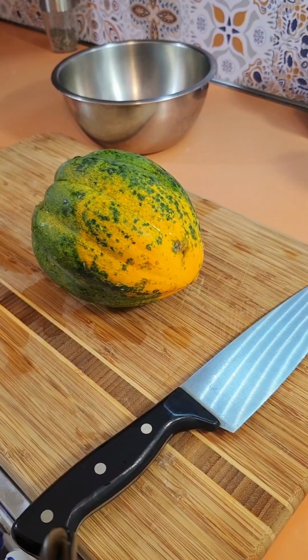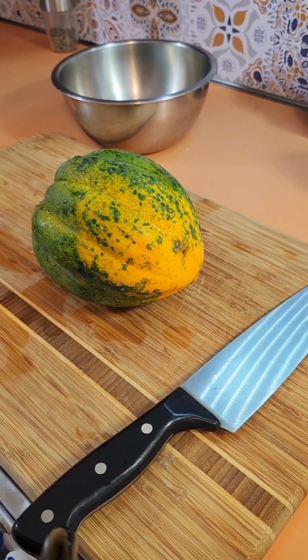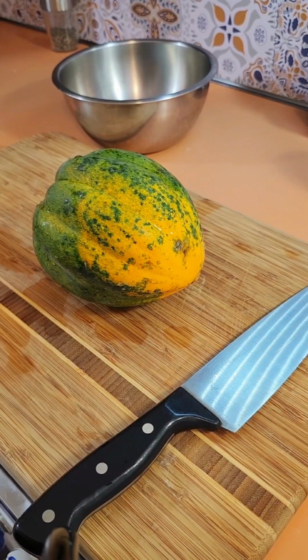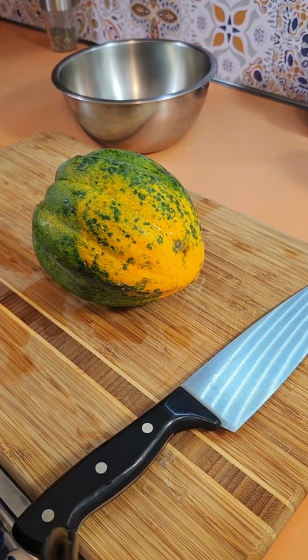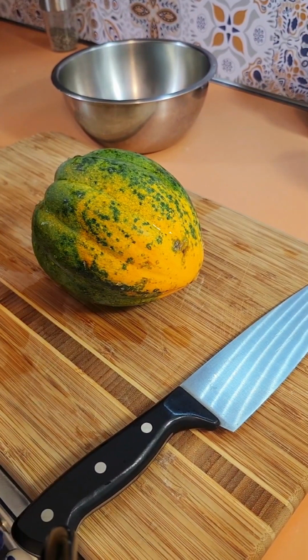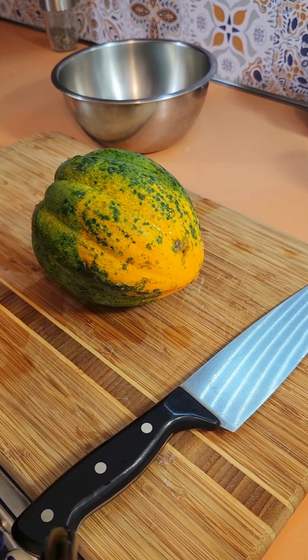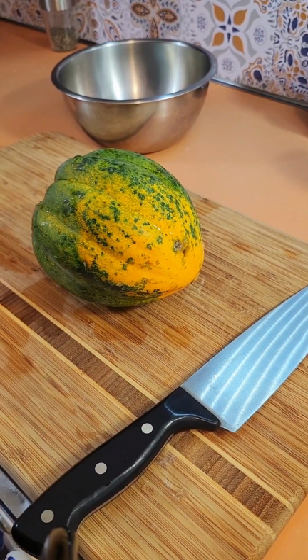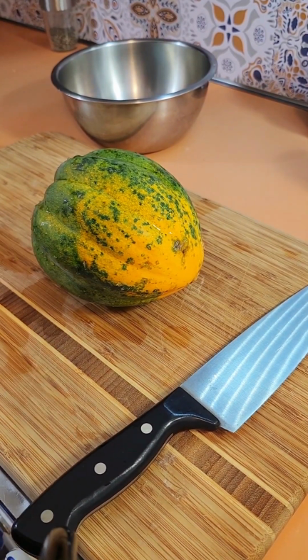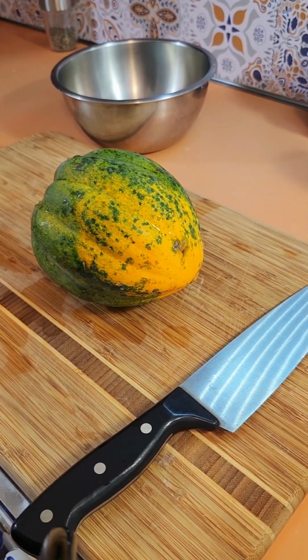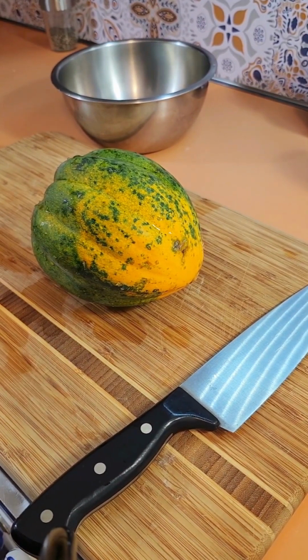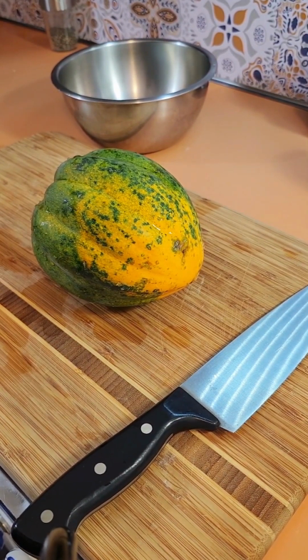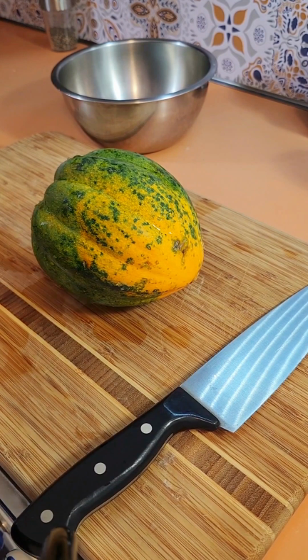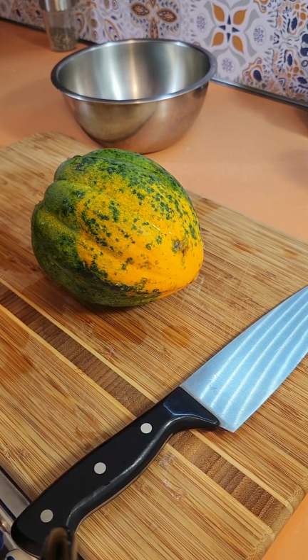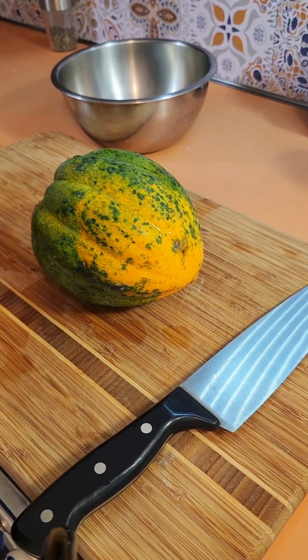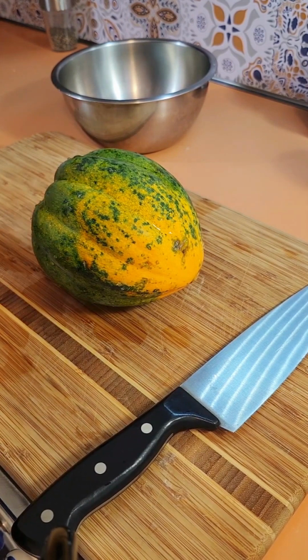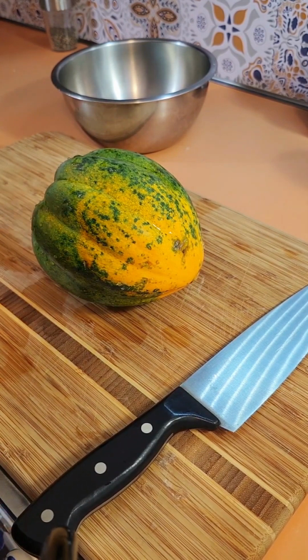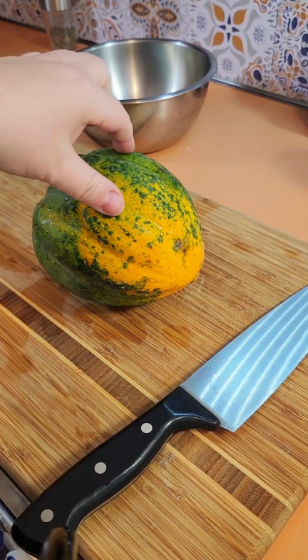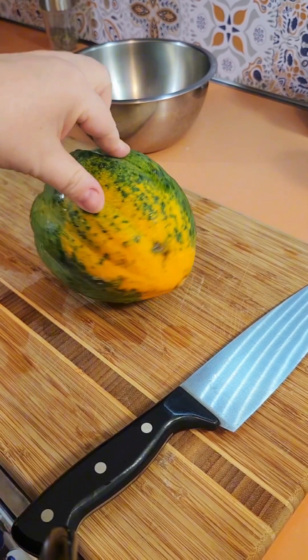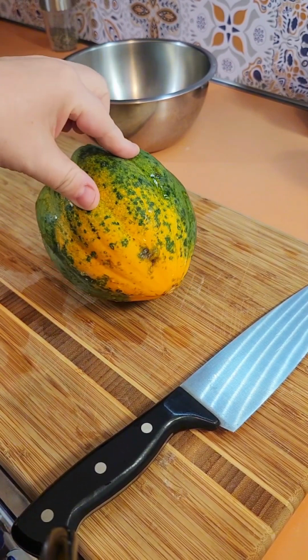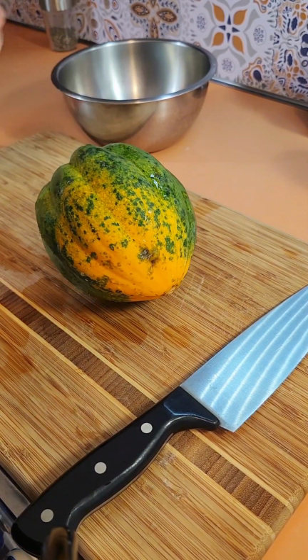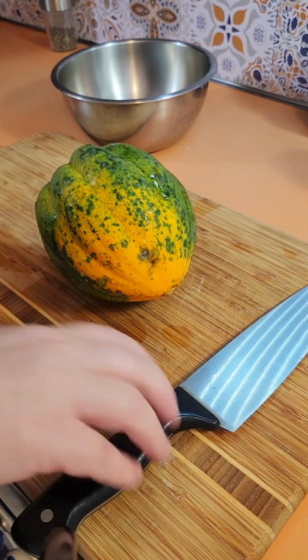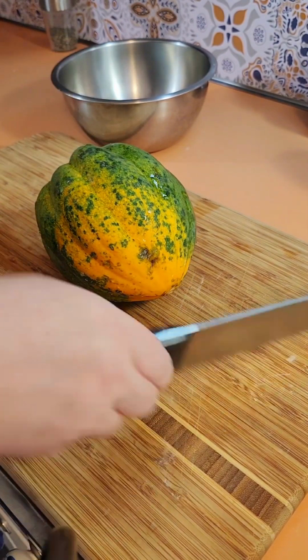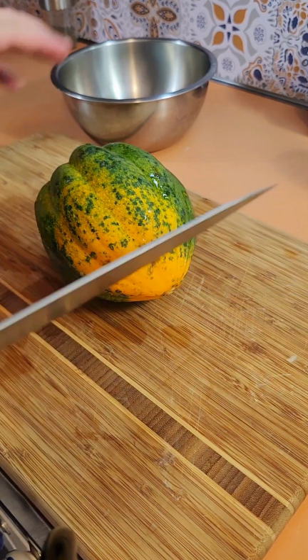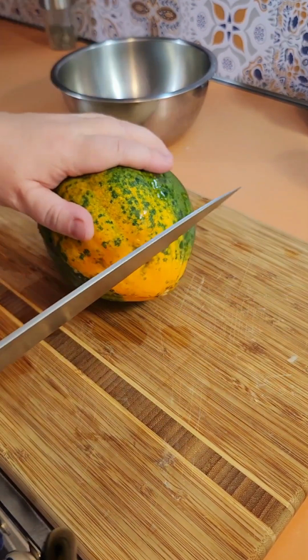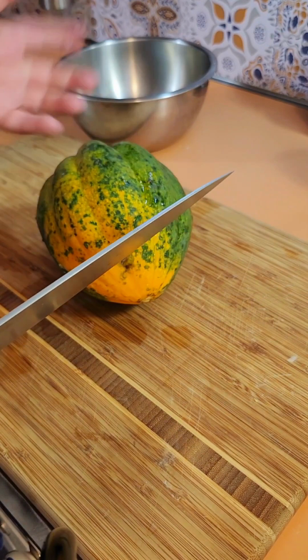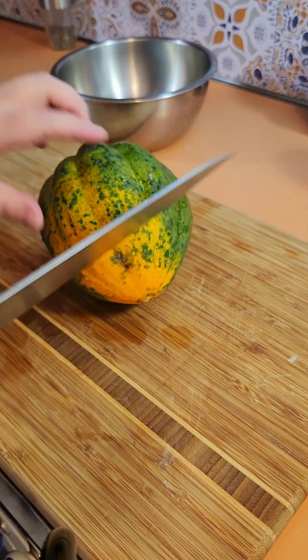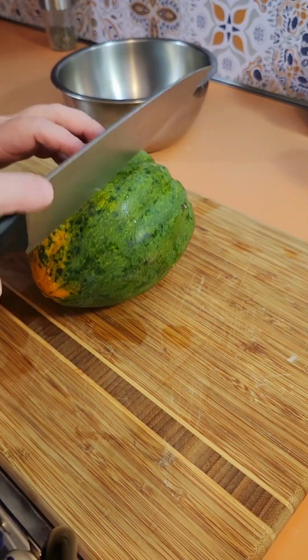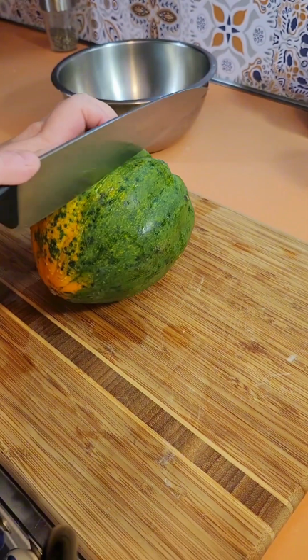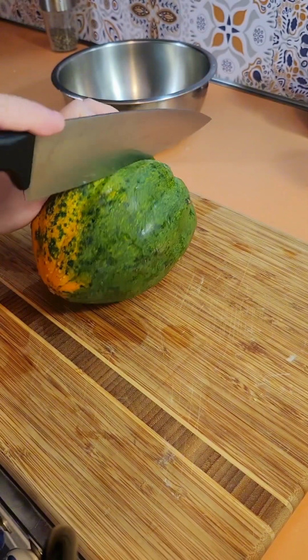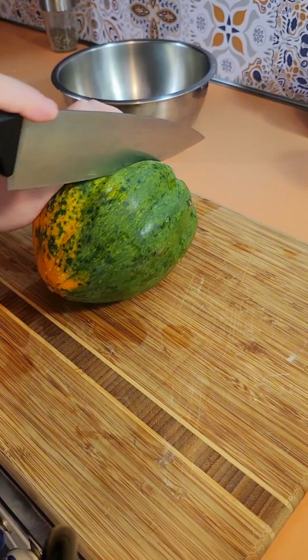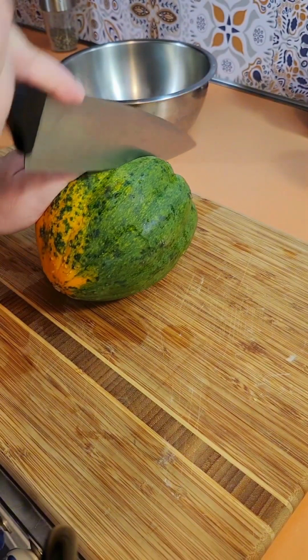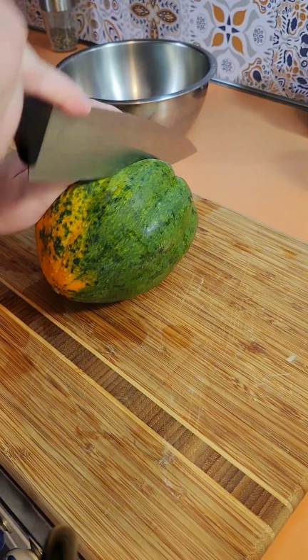Hey guys, so a yummy side that I like to make occasionally - we don't eat it very regularly but at least four to five times a year - is roasted acorn squash. So I just take my acorn squash and wash it.